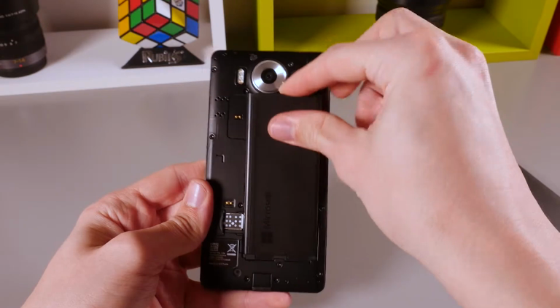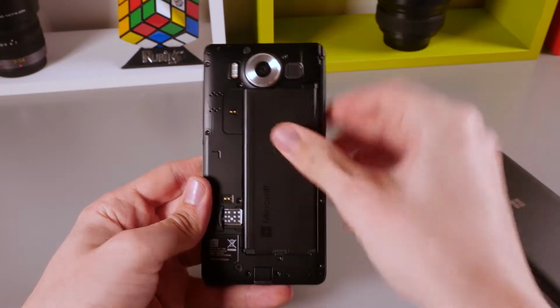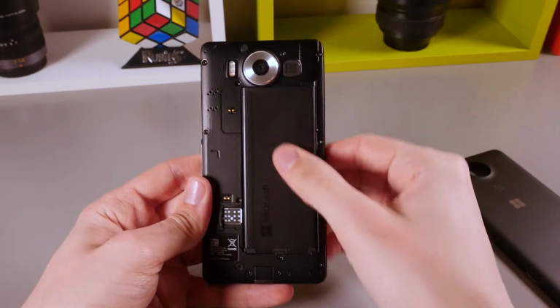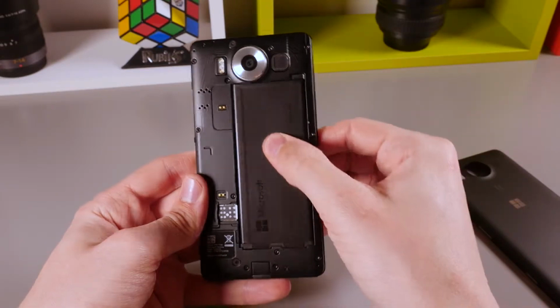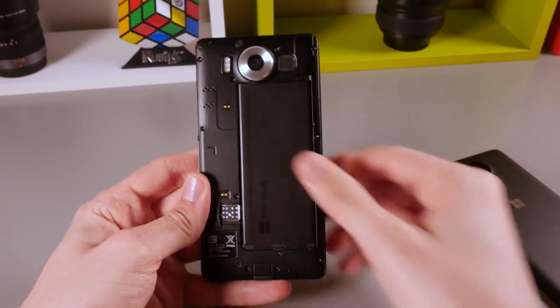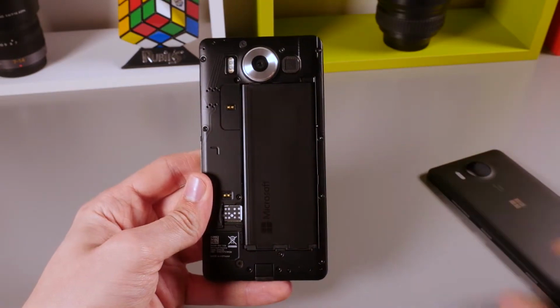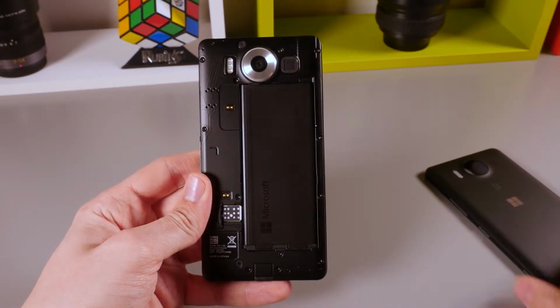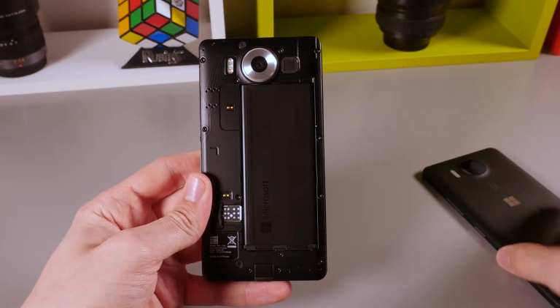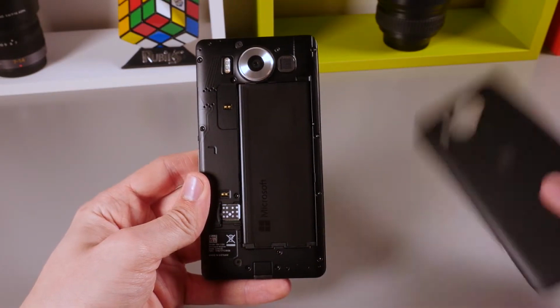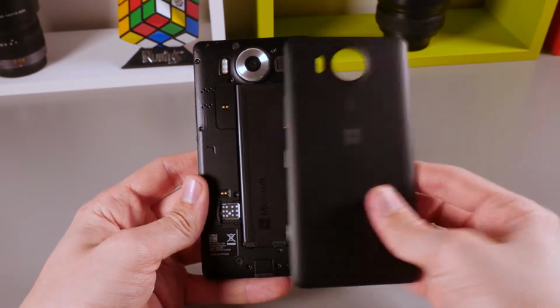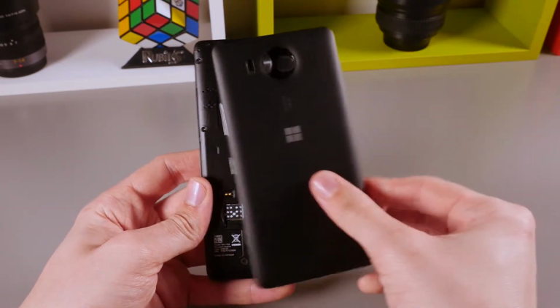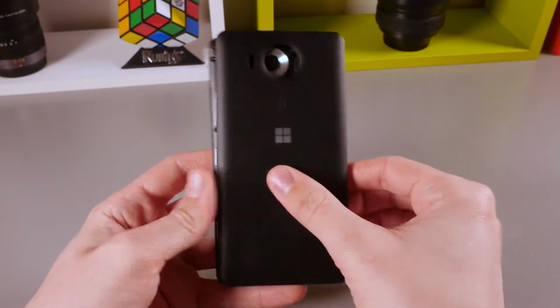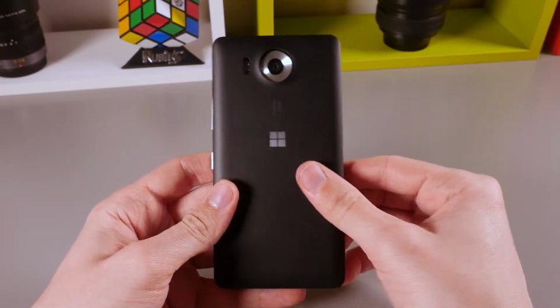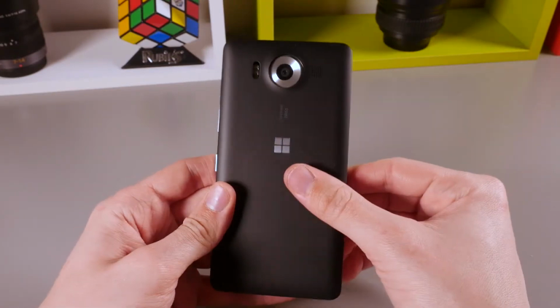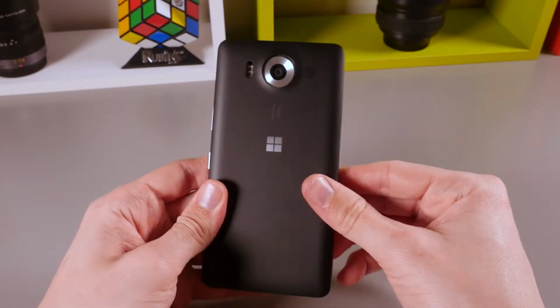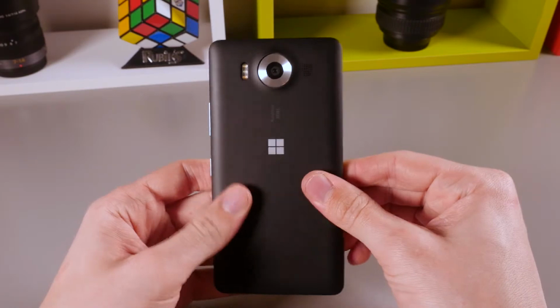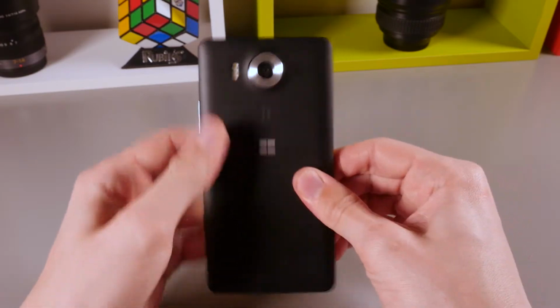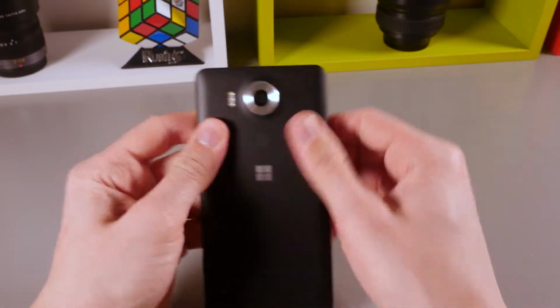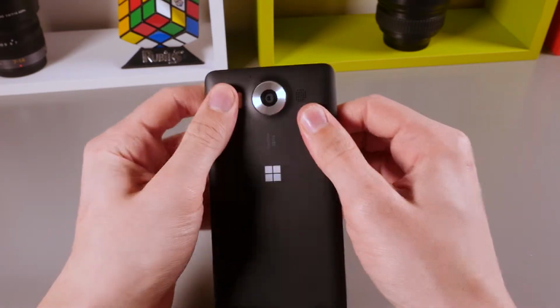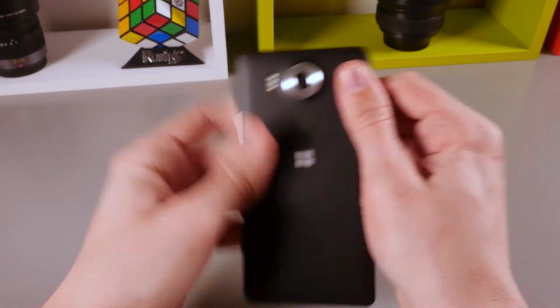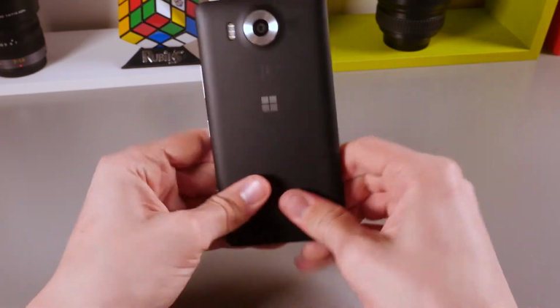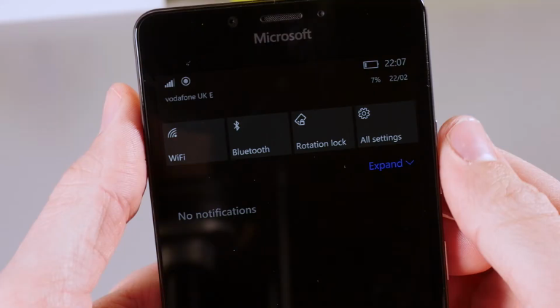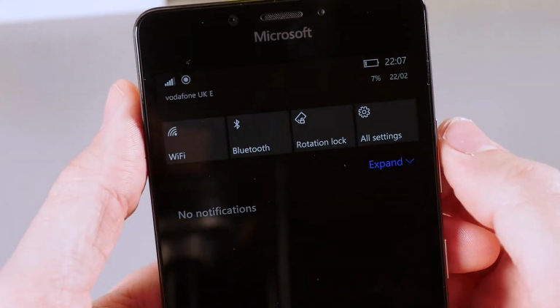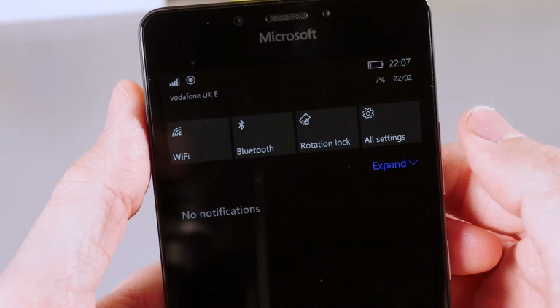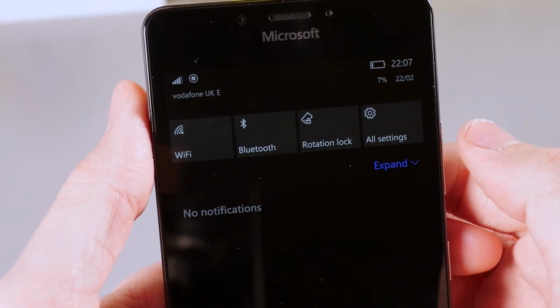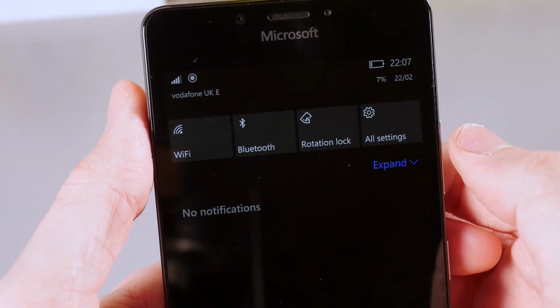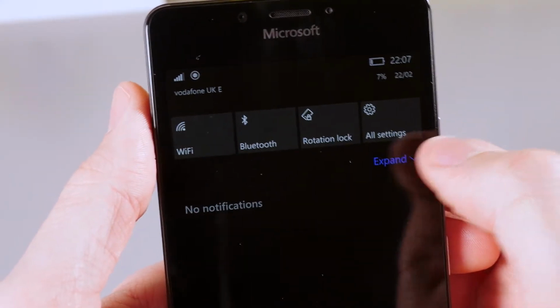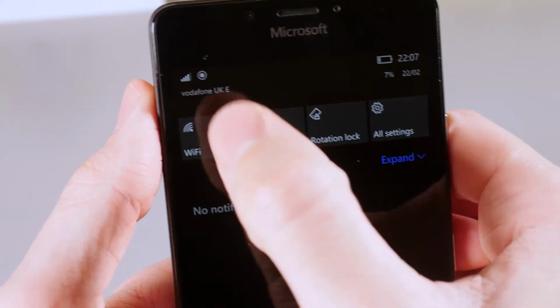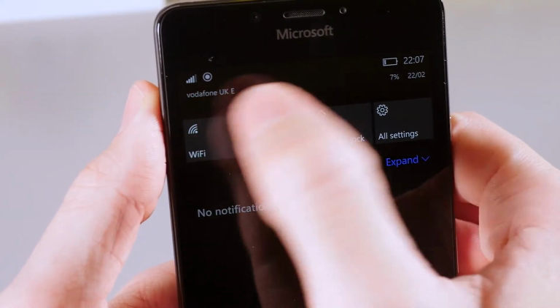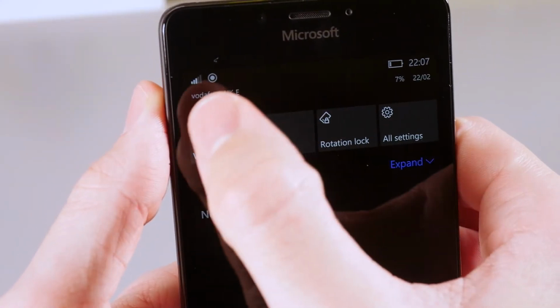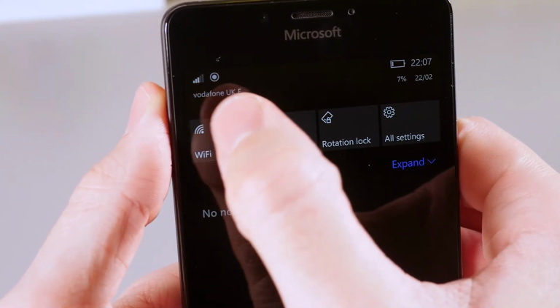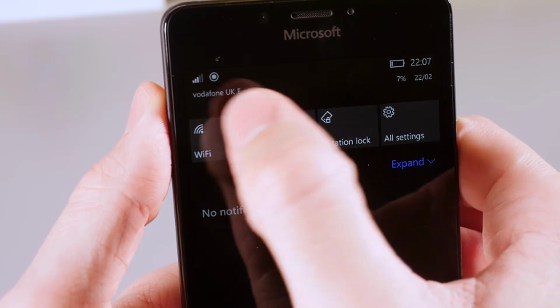You'll now be connected to your mobile network. There are more how-to videos in the video description, such as how to remove the SIM card, how to insert and remove an SD card, and also how to insert and remove a battery.